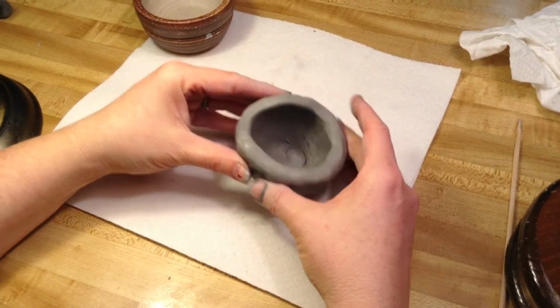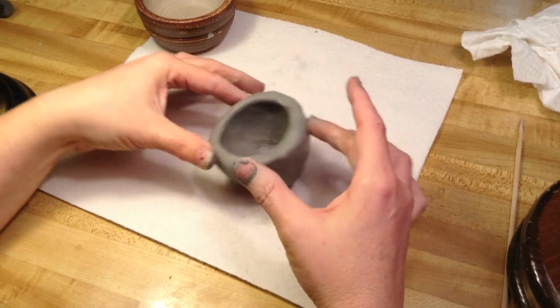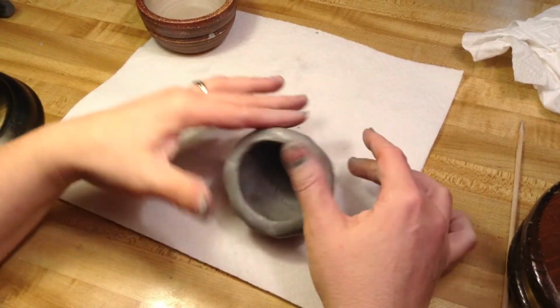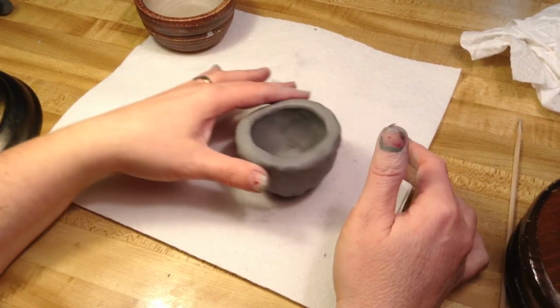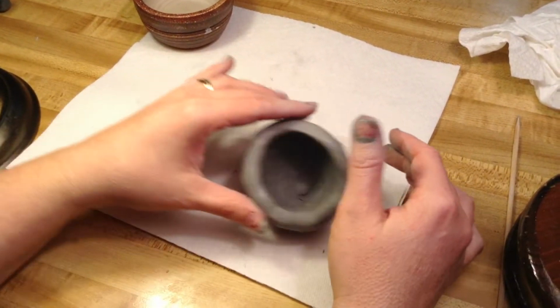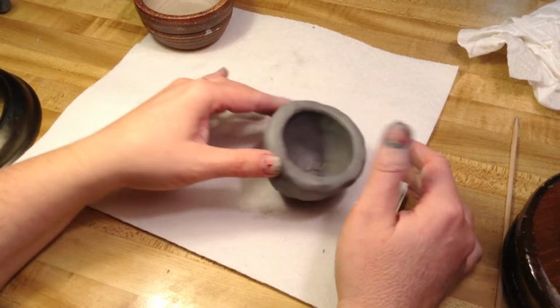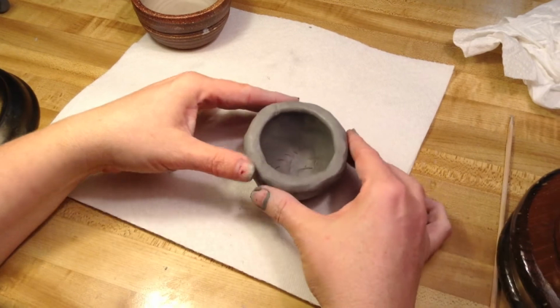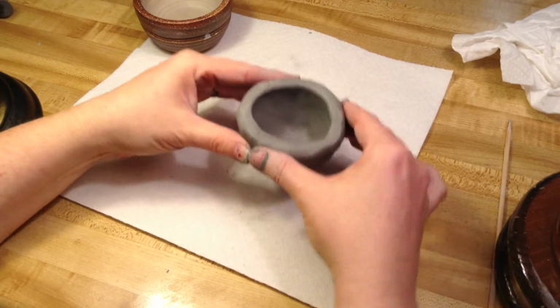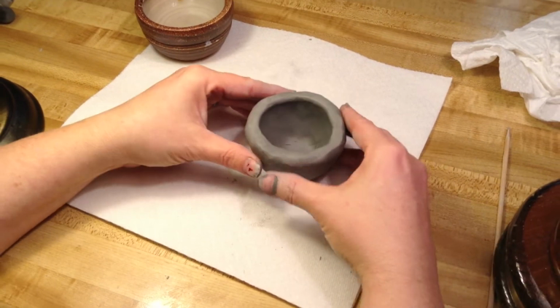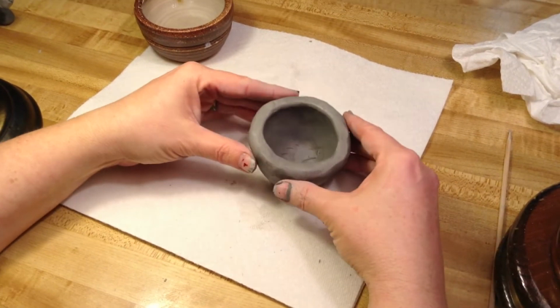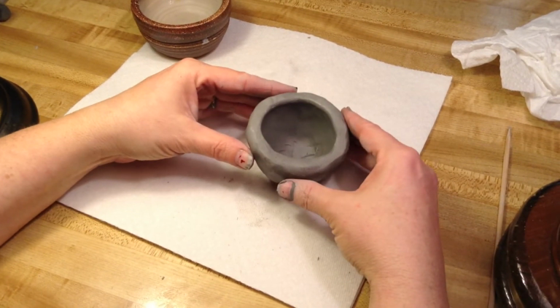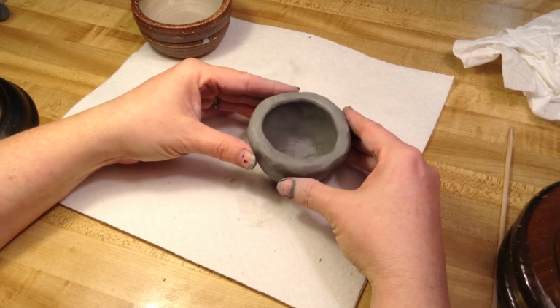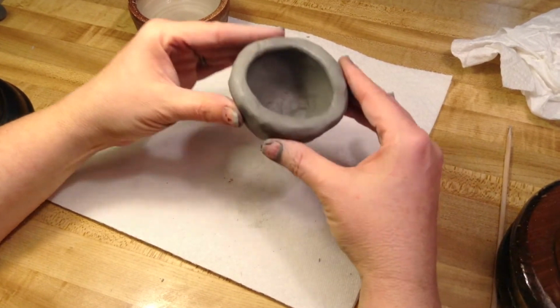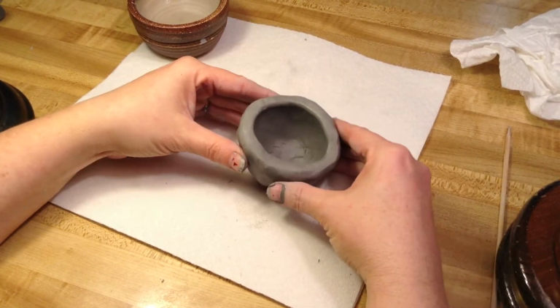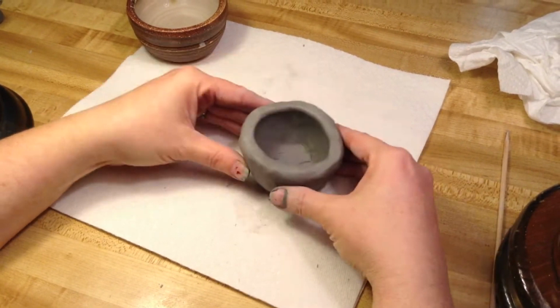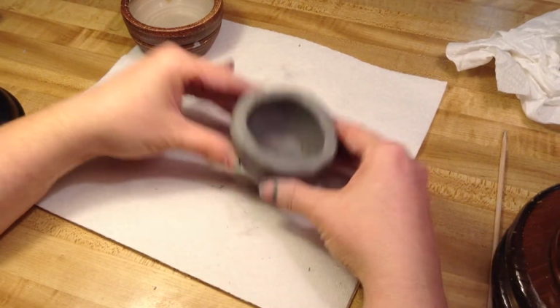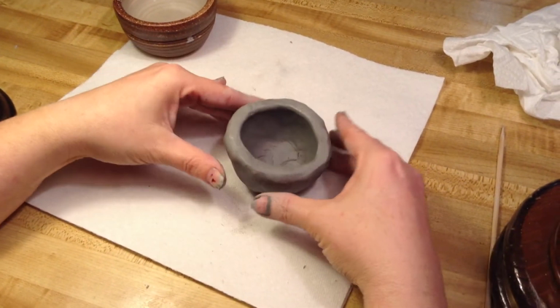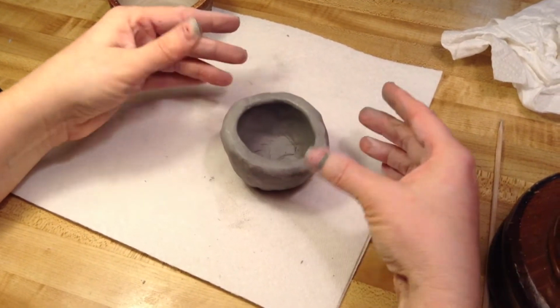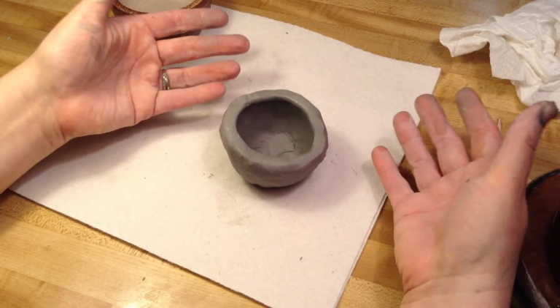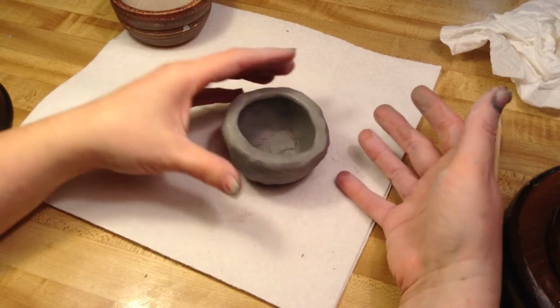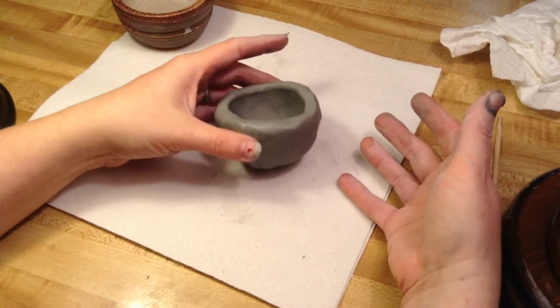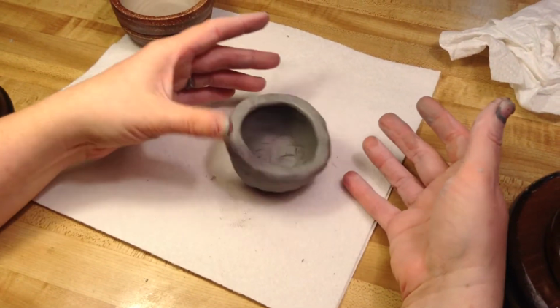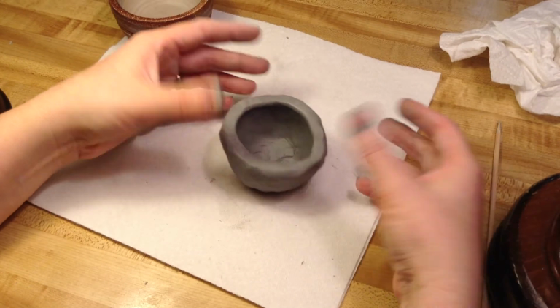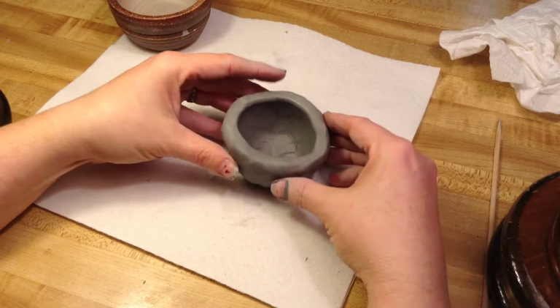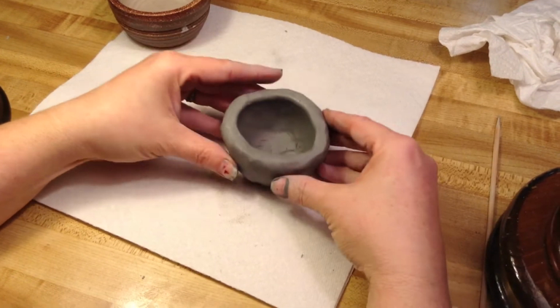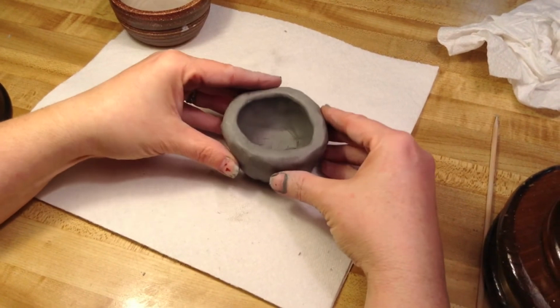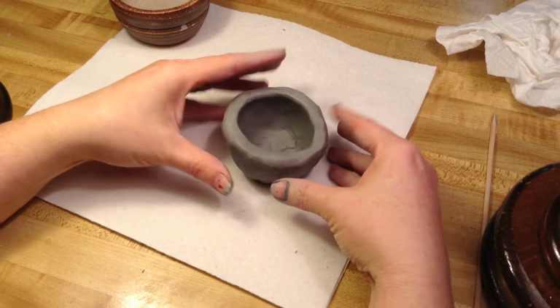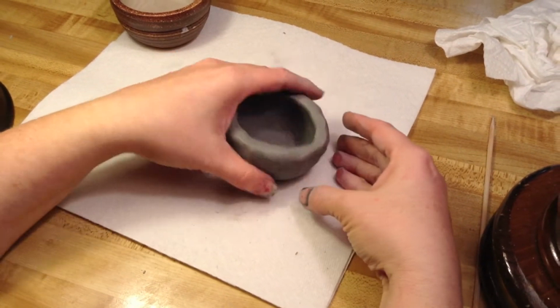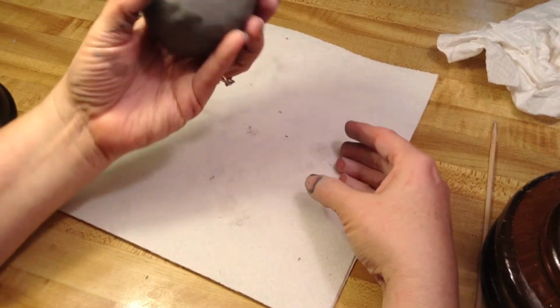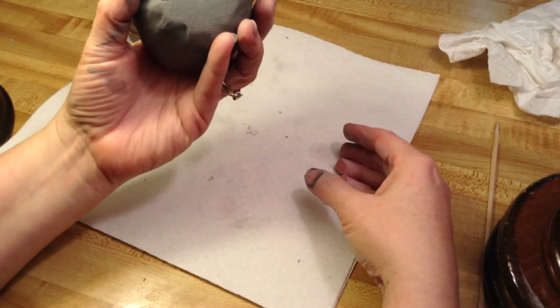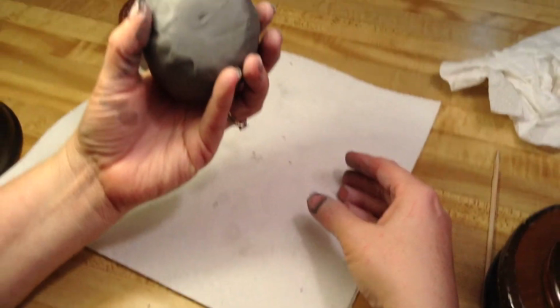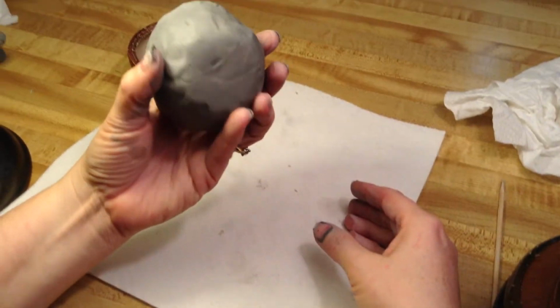Right now this thing is wobbly — it wants to tip over. So you're going to go tap, tap, tap. Voila! Now it's not going to tip over. I have a nice flat bottom.